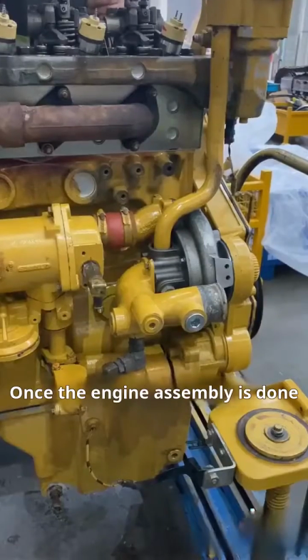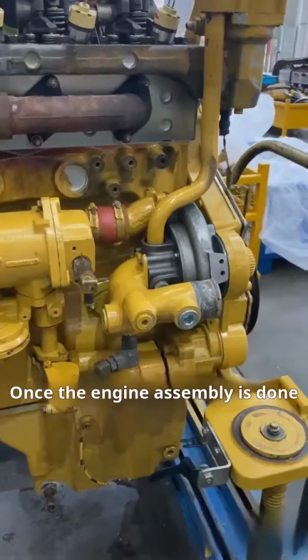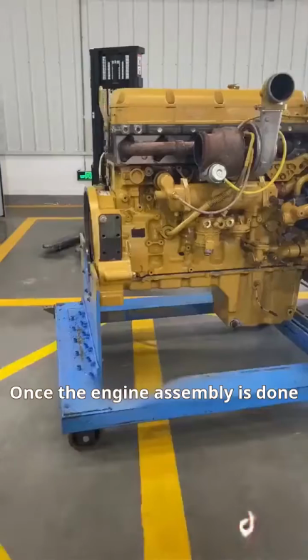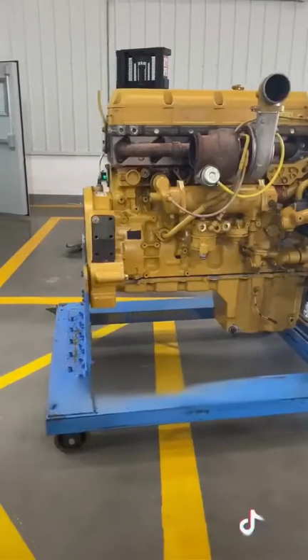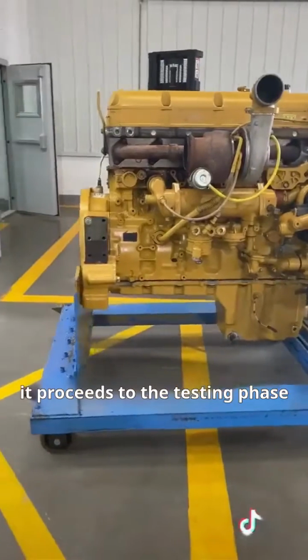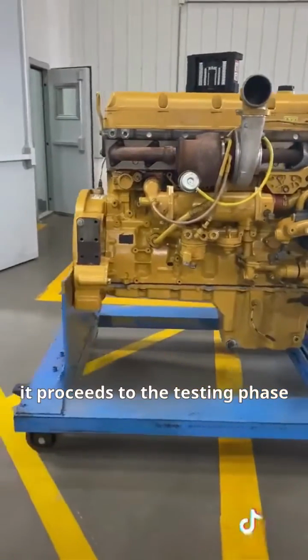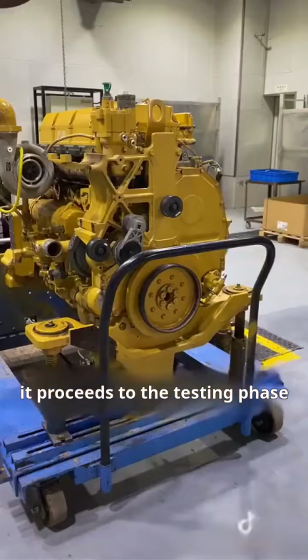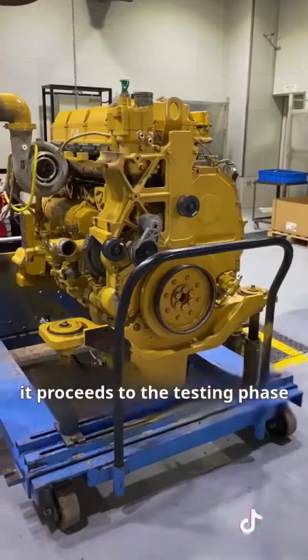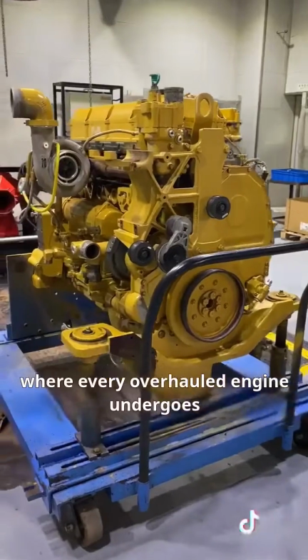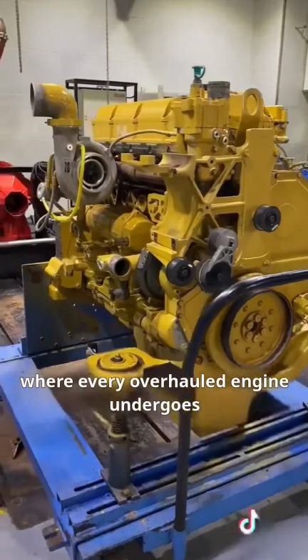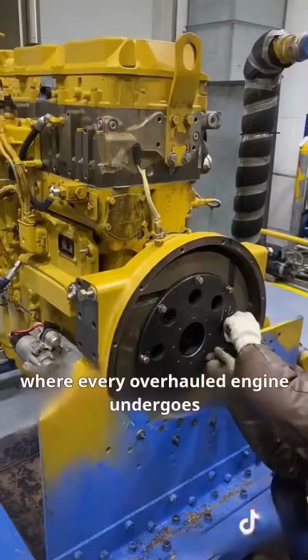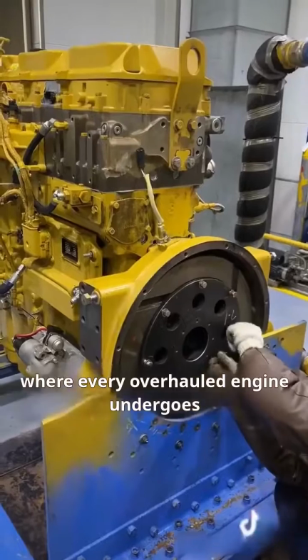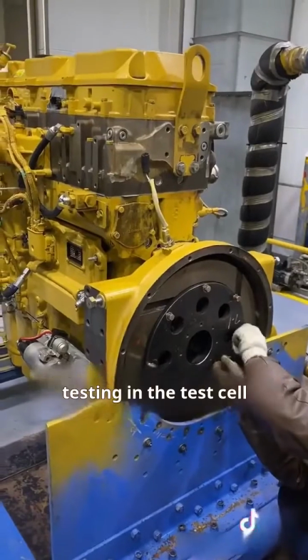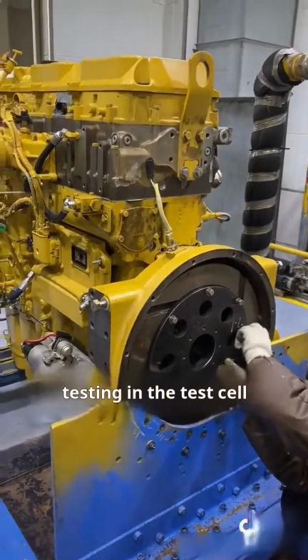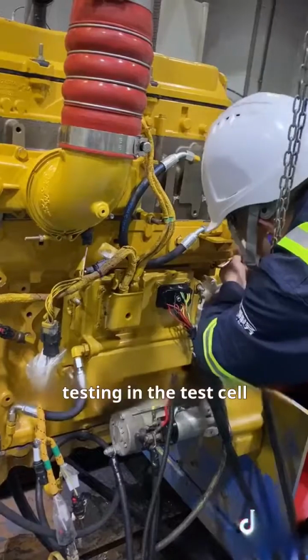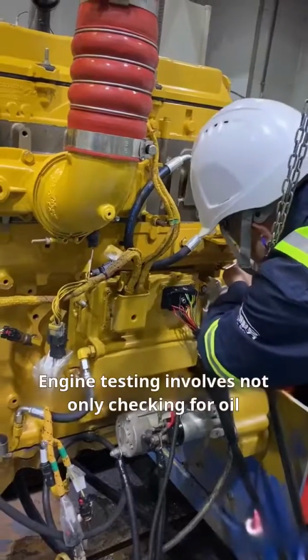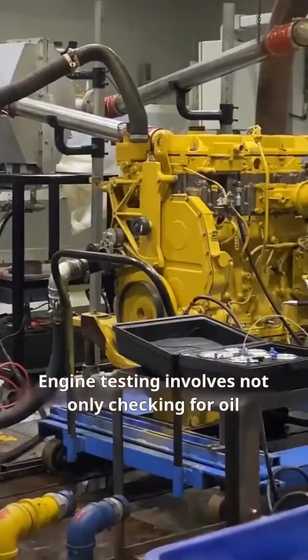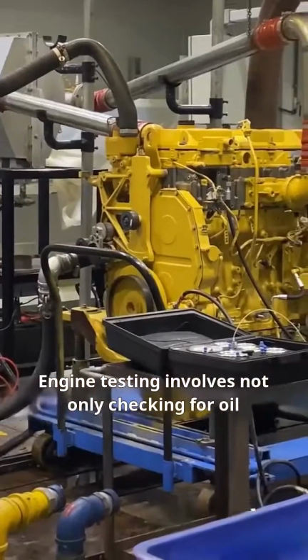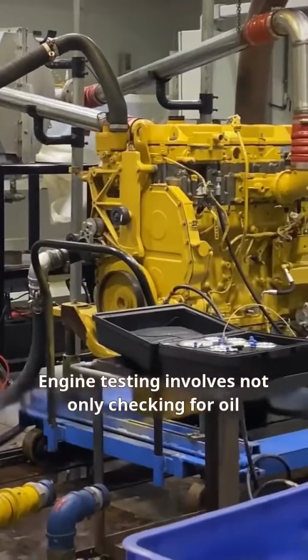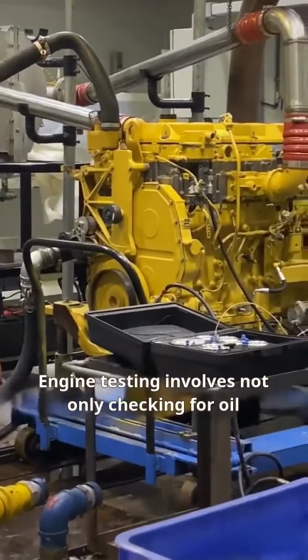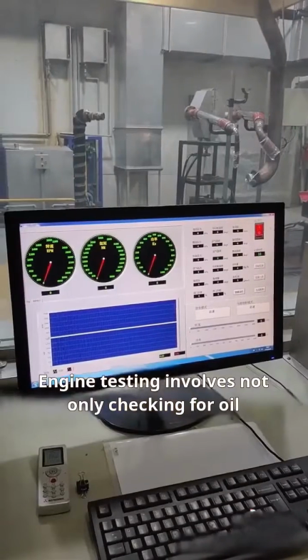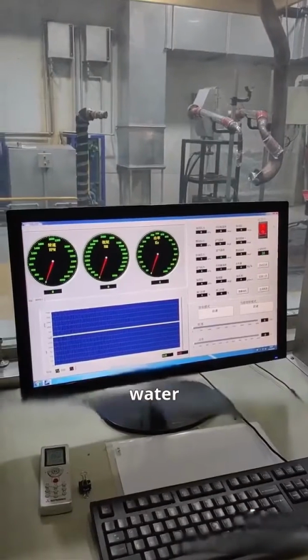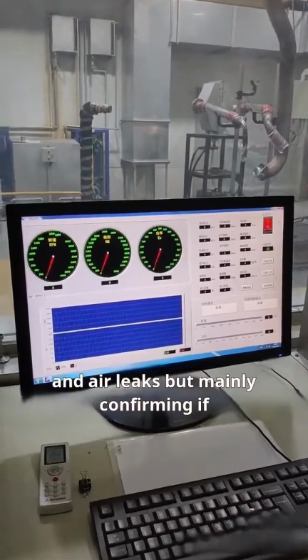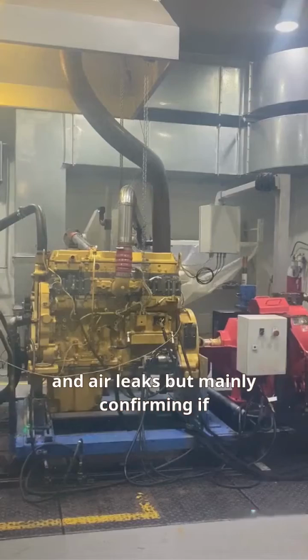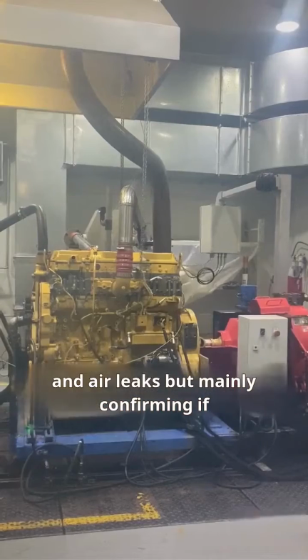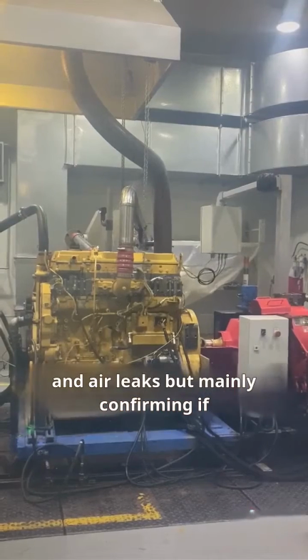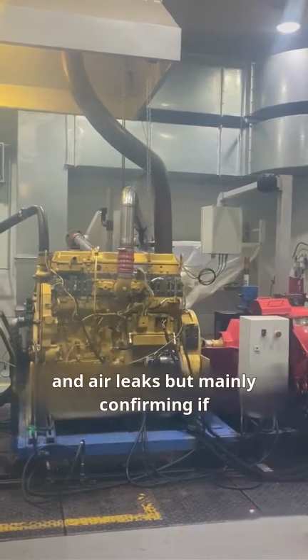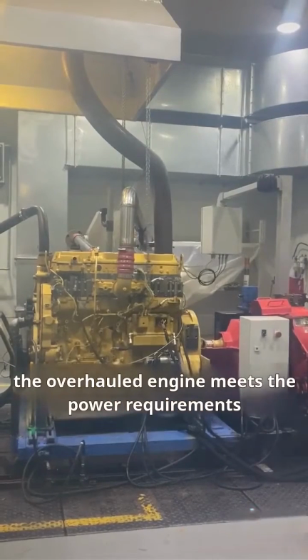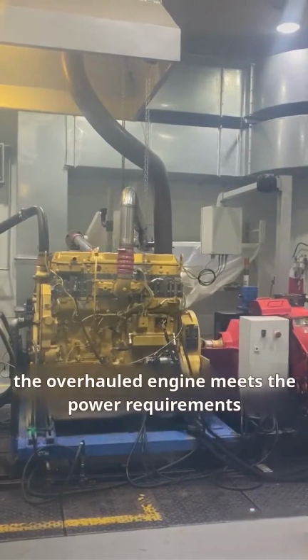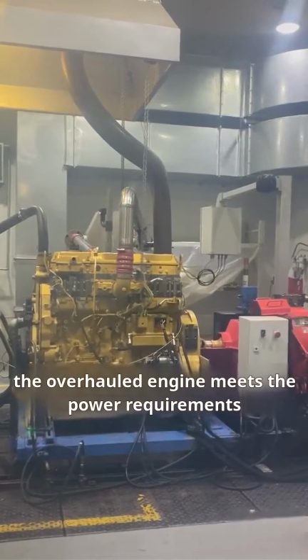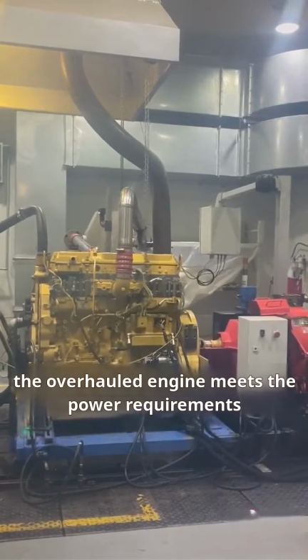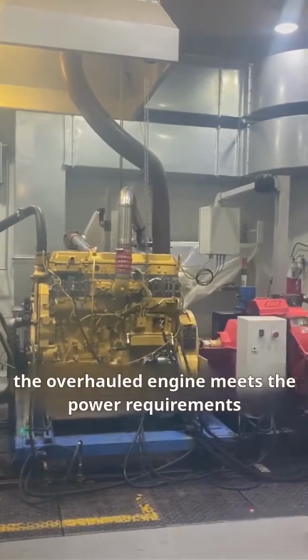Once the engine assembly is done, it proceeds to the testing phase, where every overhauled engine undergoes testing in the test cell. Engine testing involves not only checking for oil, water, and air leaks, but mainly confirming if the overhauled engine meets the power requirements.